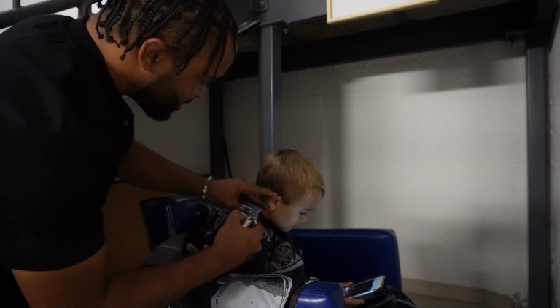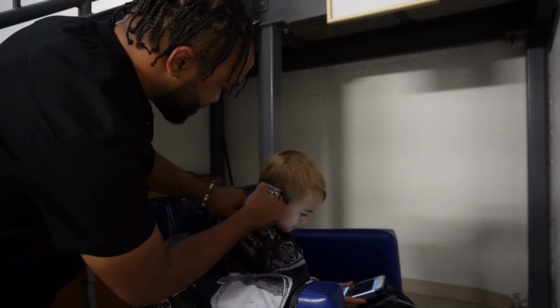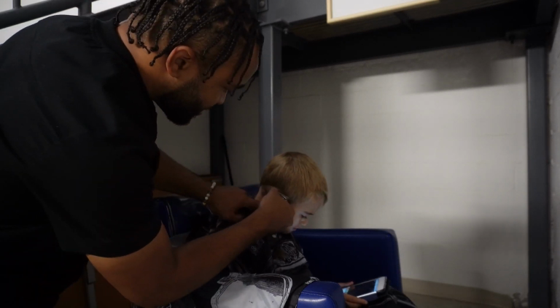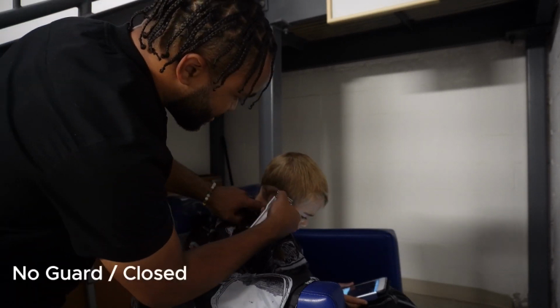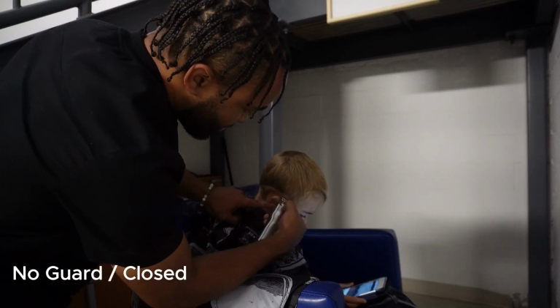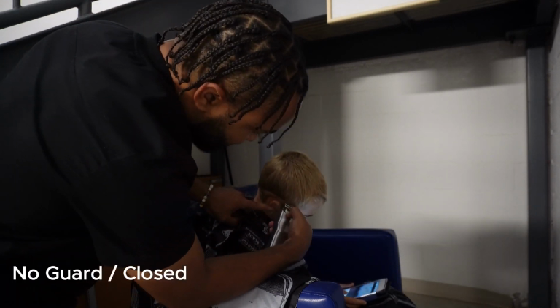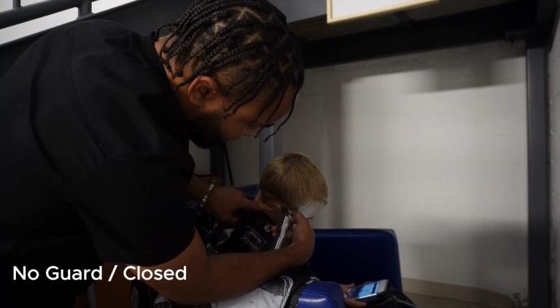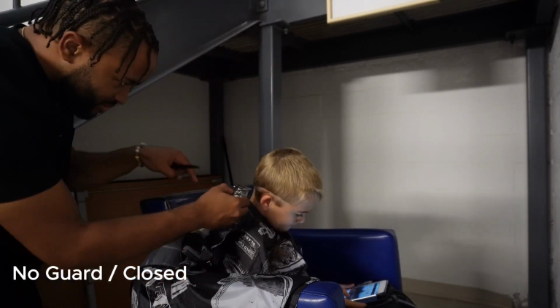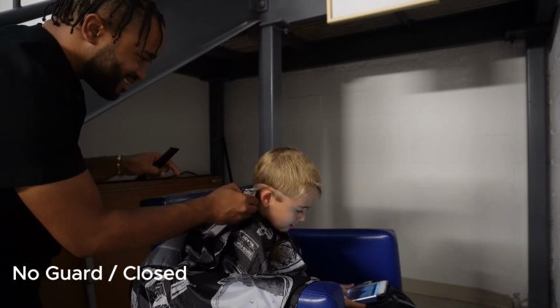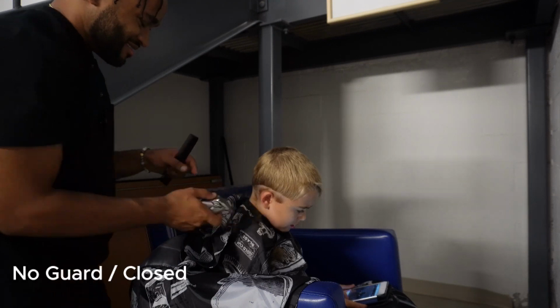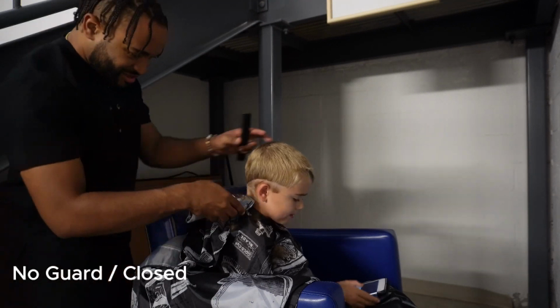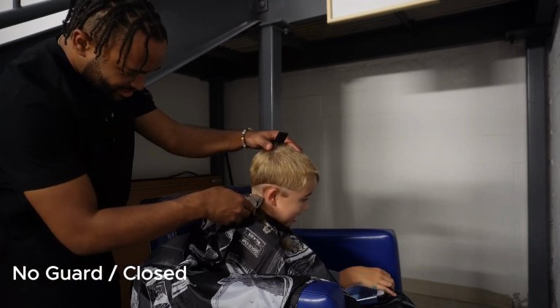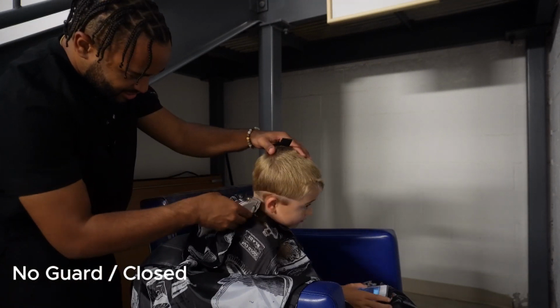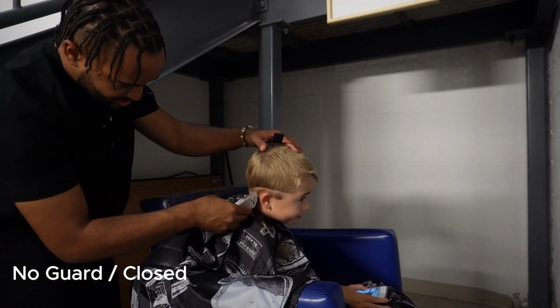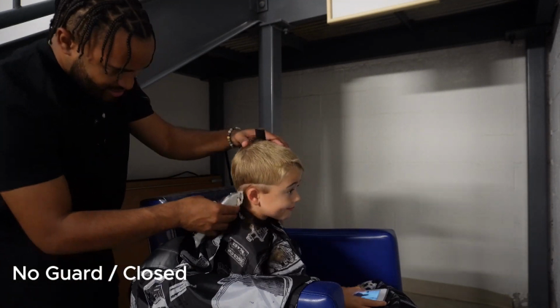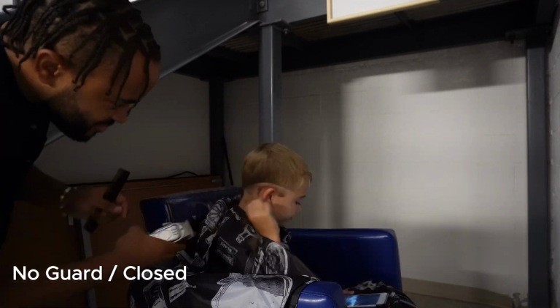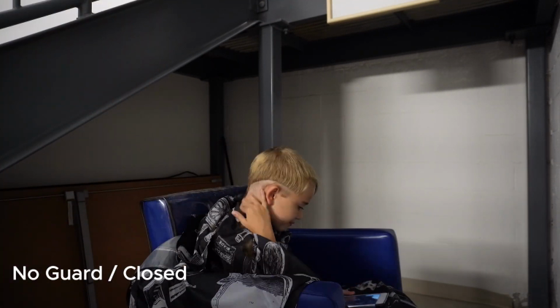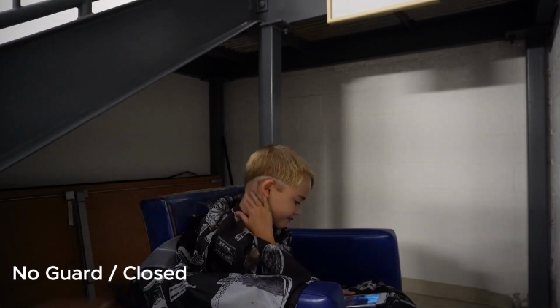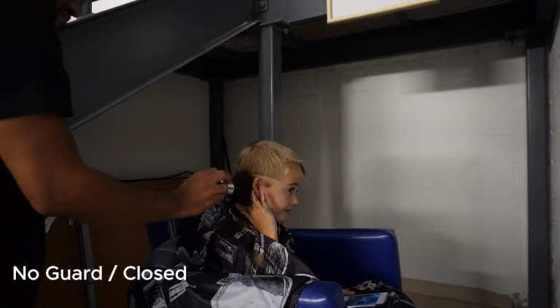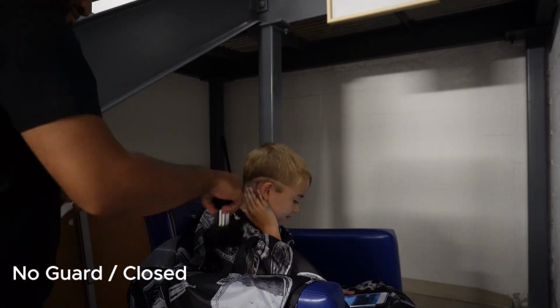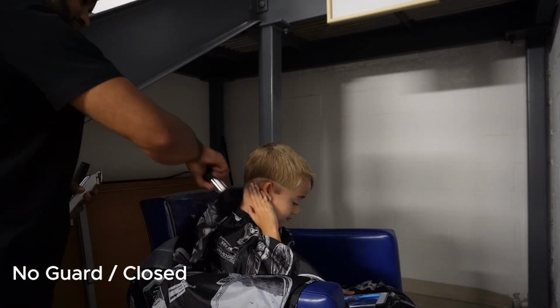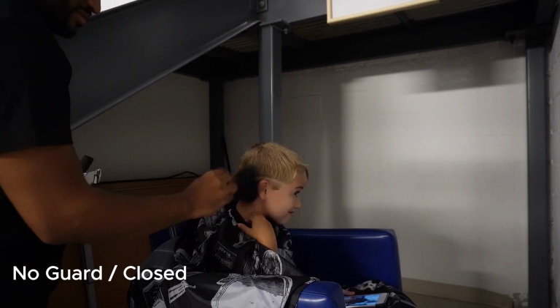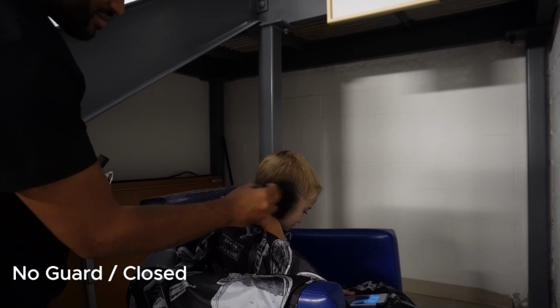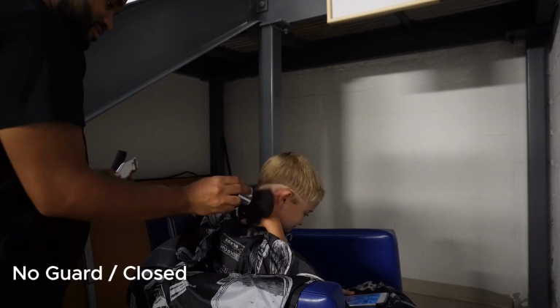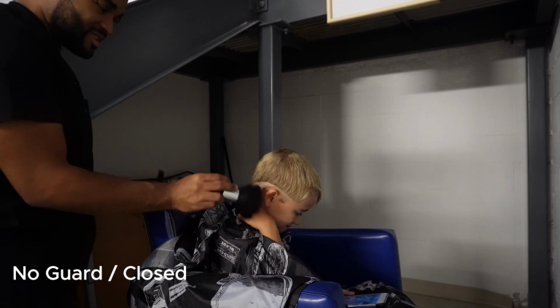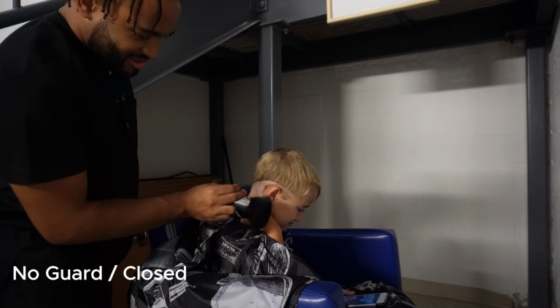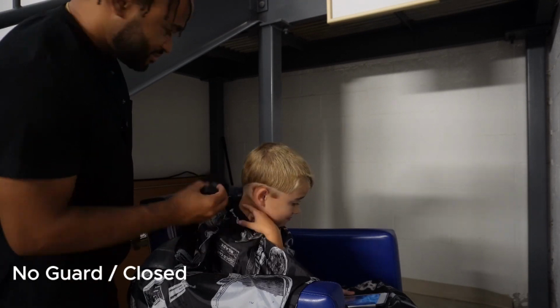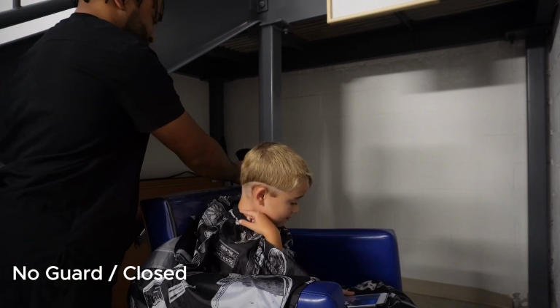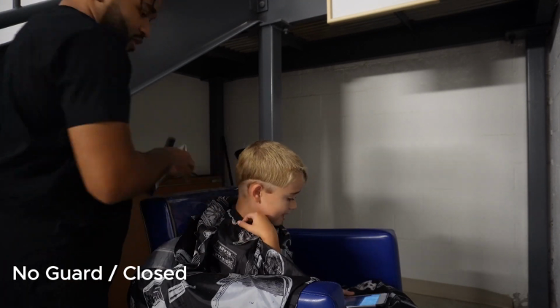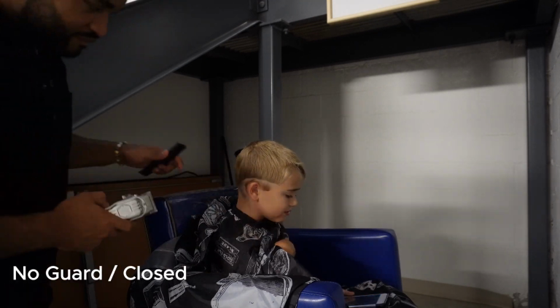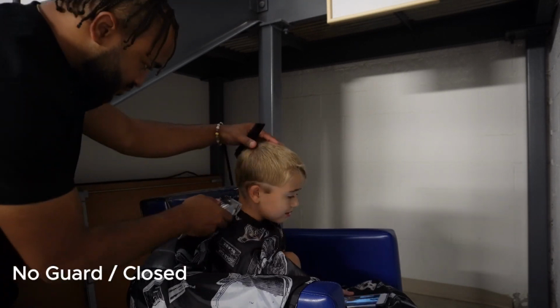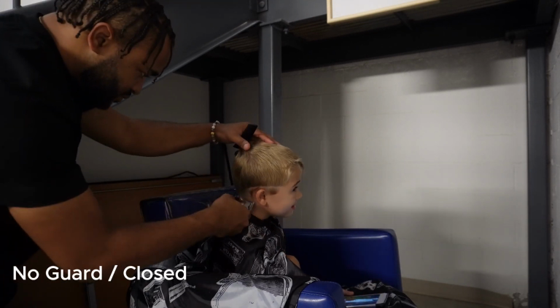So here we are with no guard — no guard attachment. We're going around the hair. This is a fade, so if you're trying to do a fade on your child's hair, this is the best place to start. Knock it down with the number three guard all the way around.